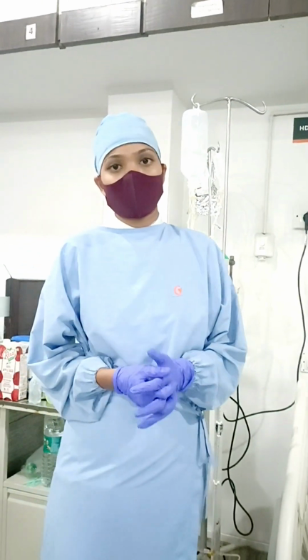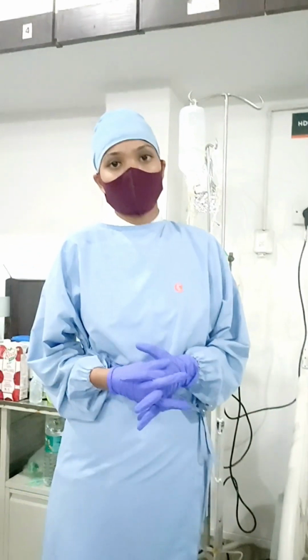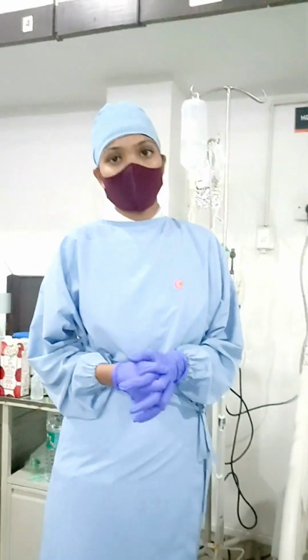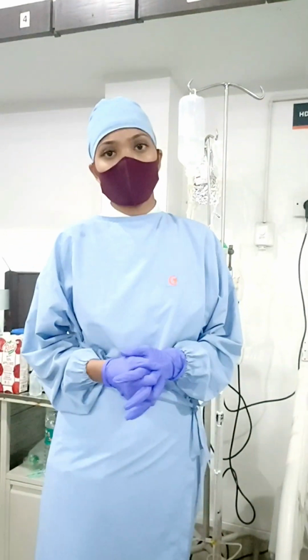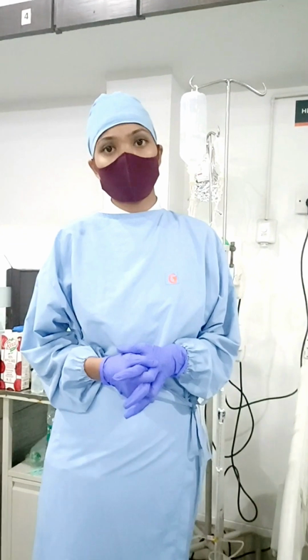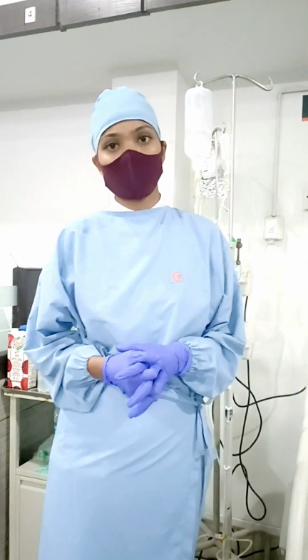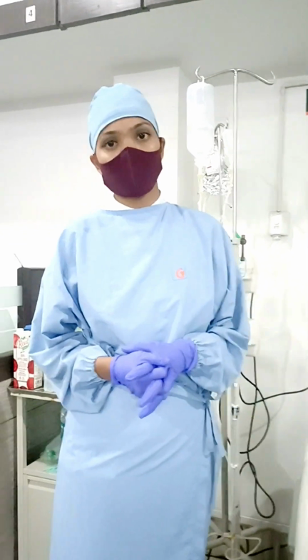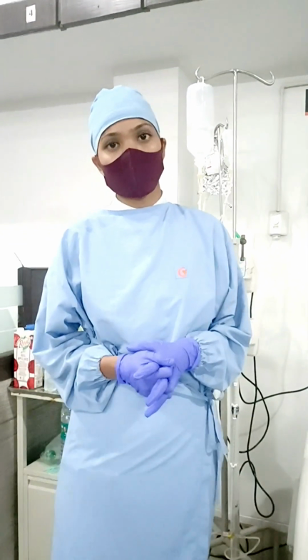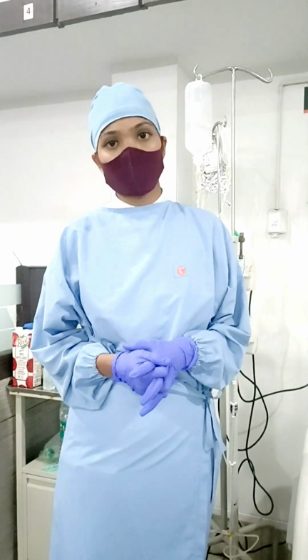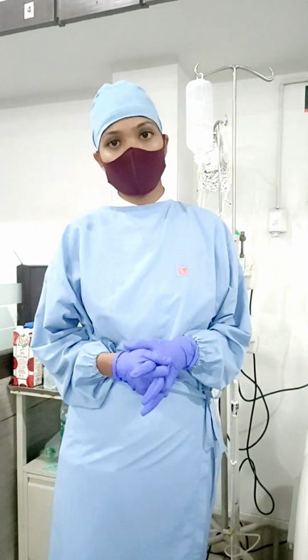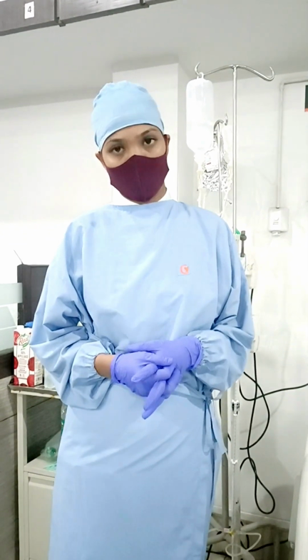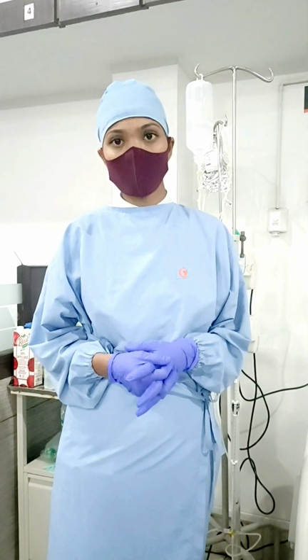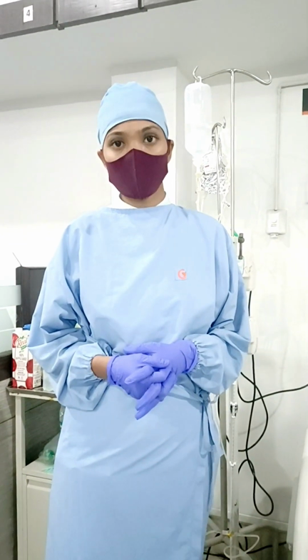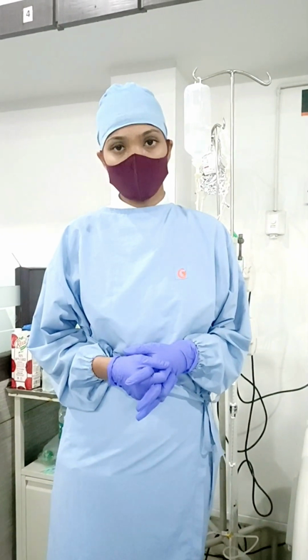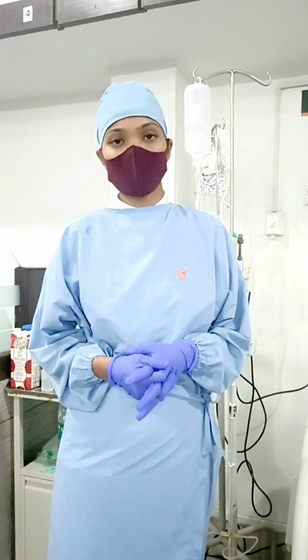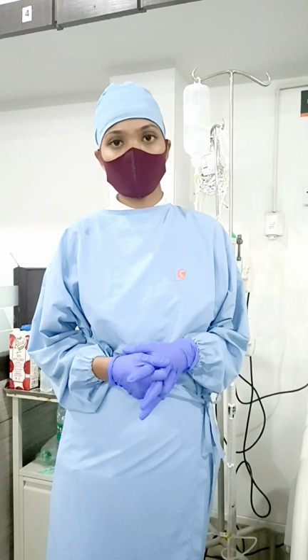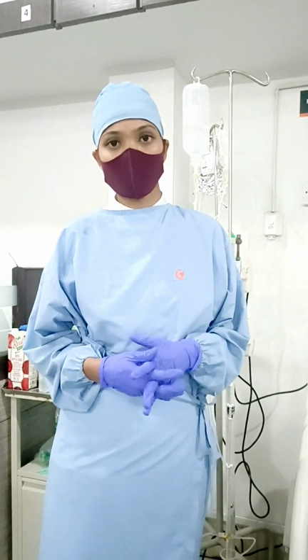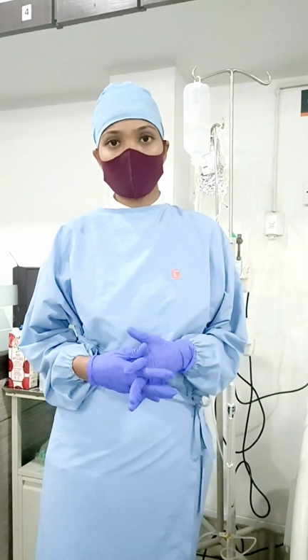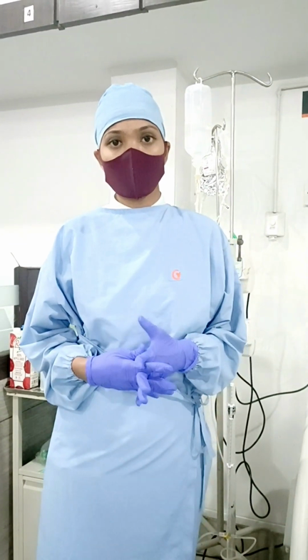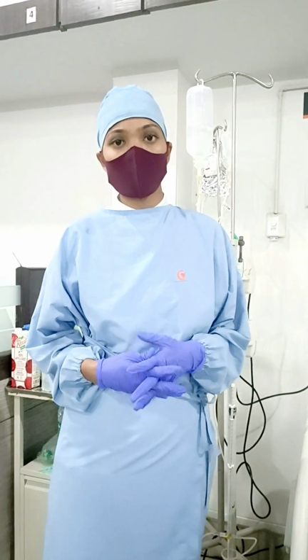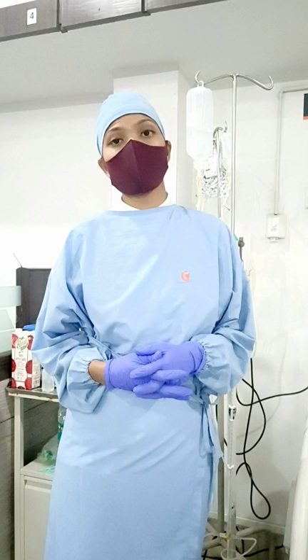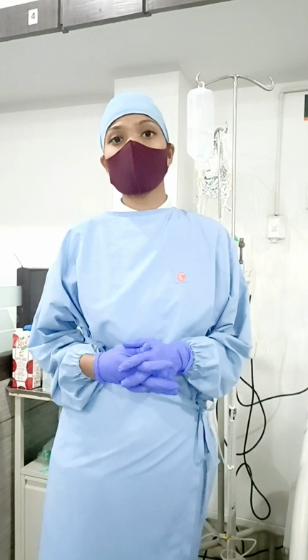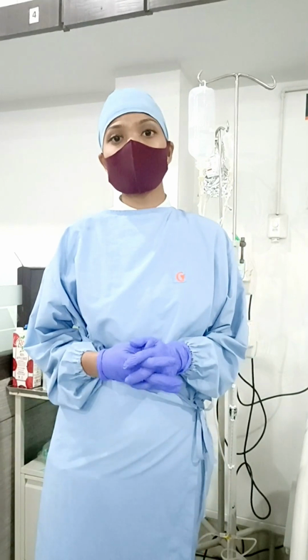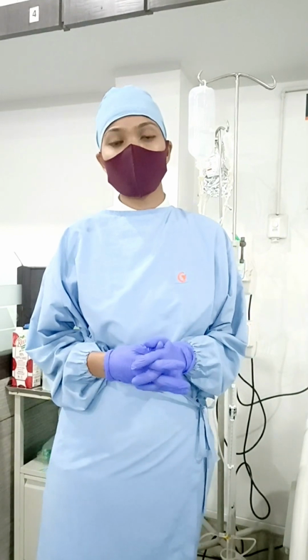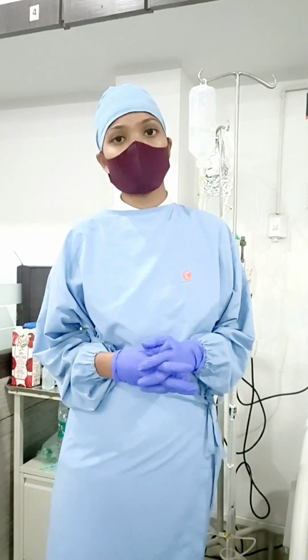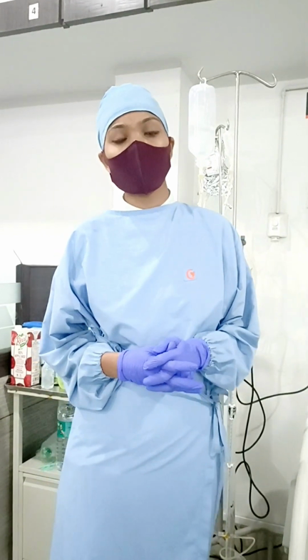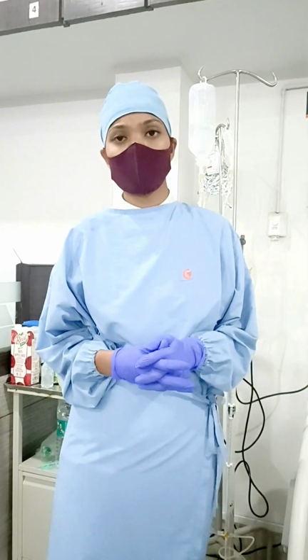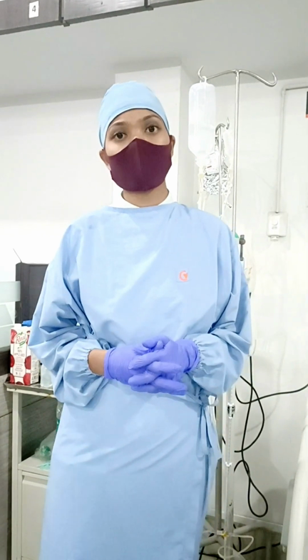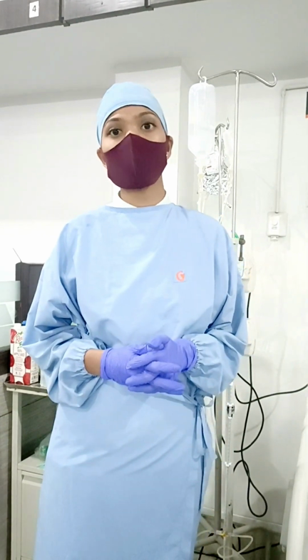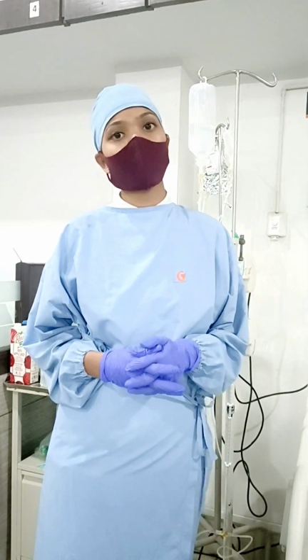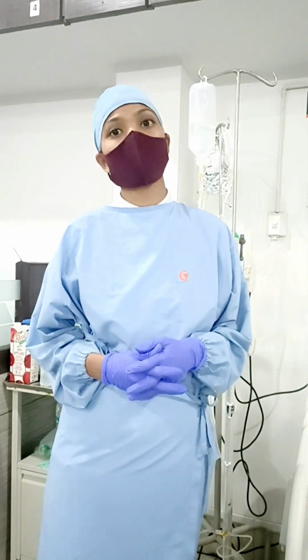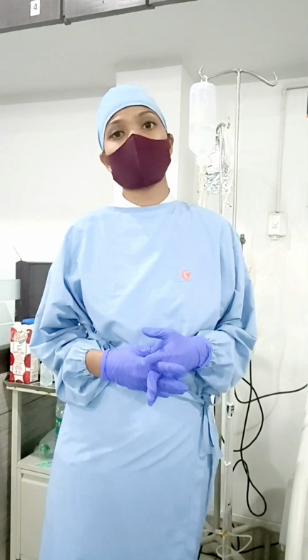Could you please tell me what is the normal range of CVP monitoring? So the normal range for CVP measuring is 8 to 12 mmHg.